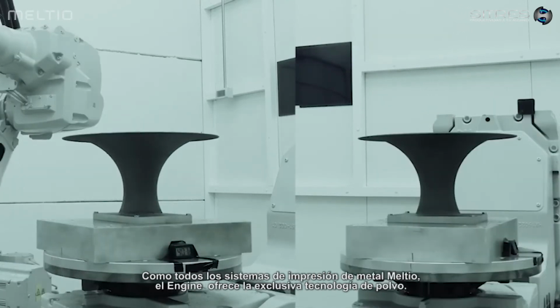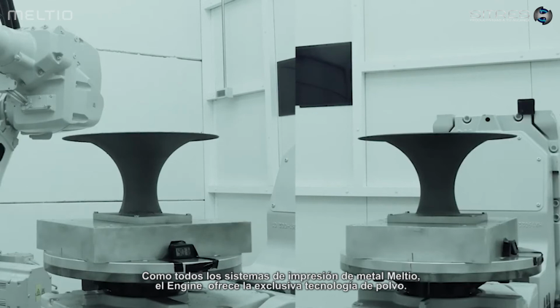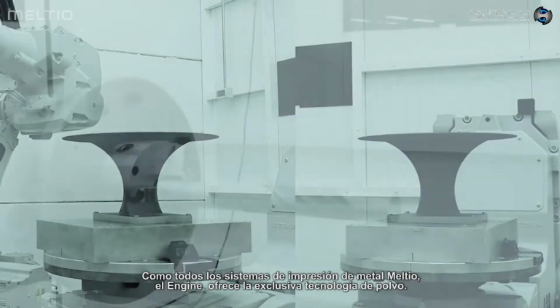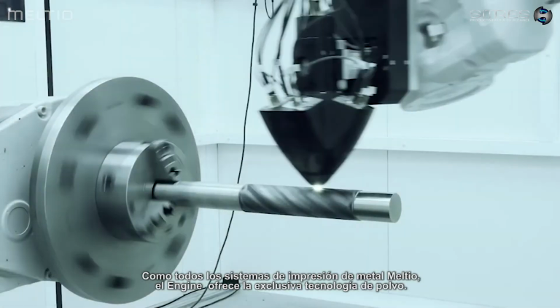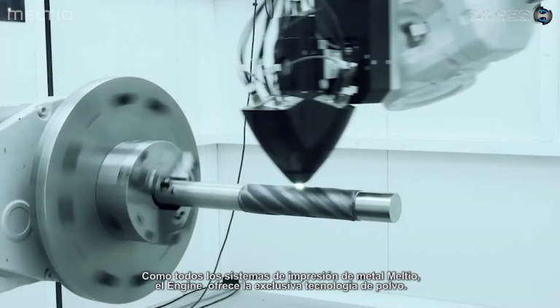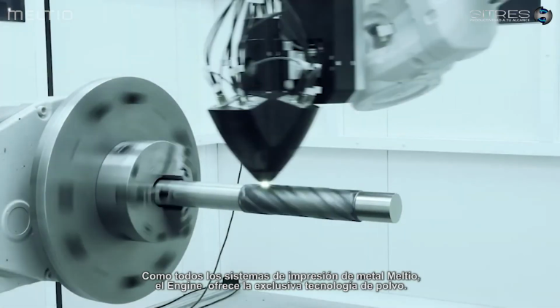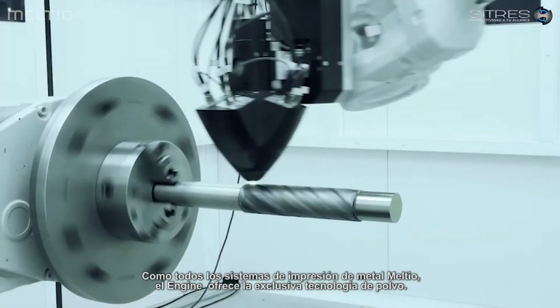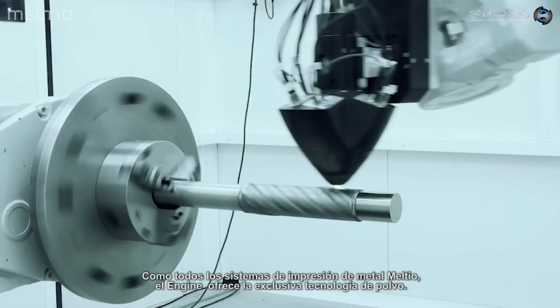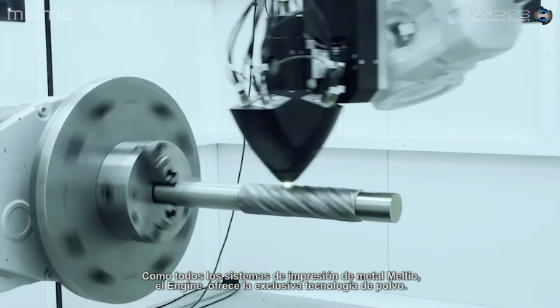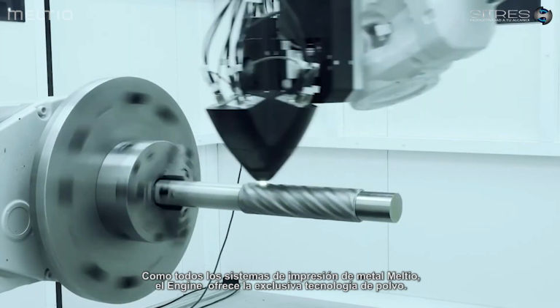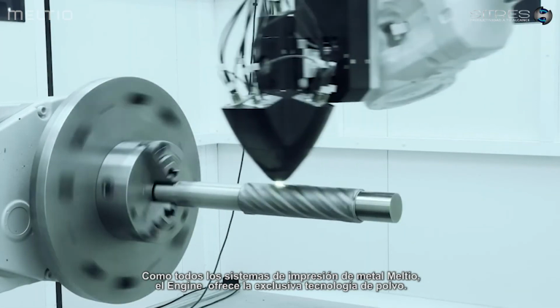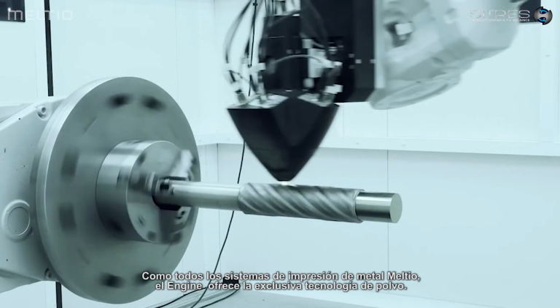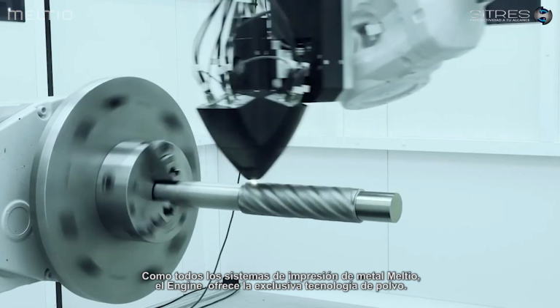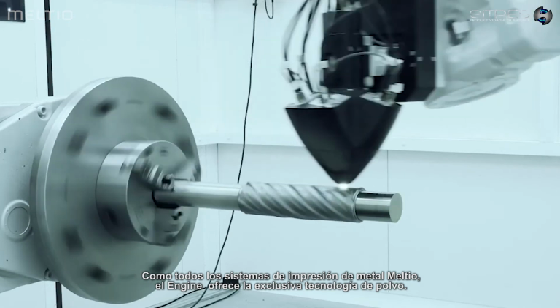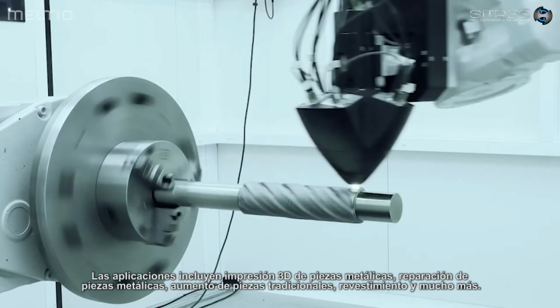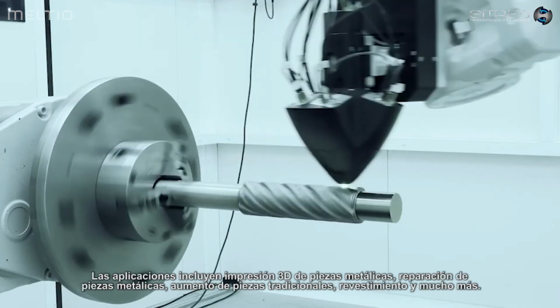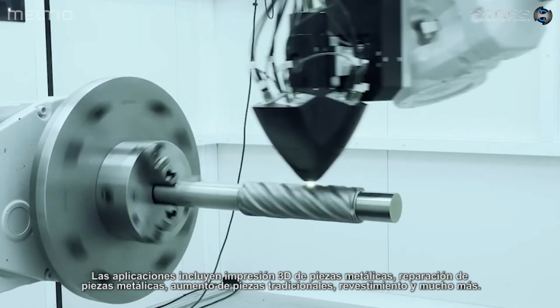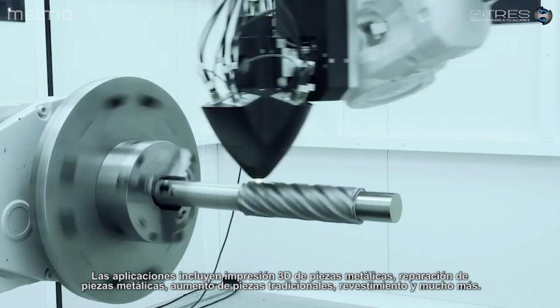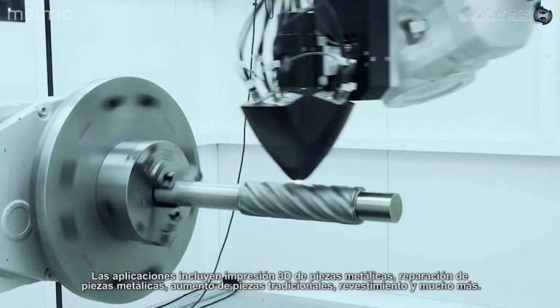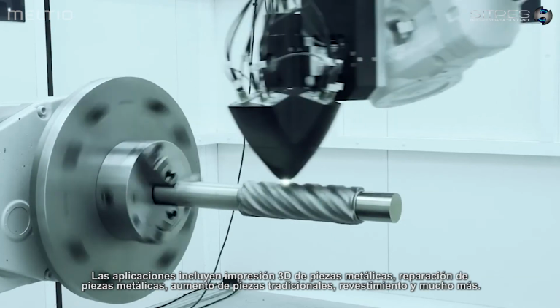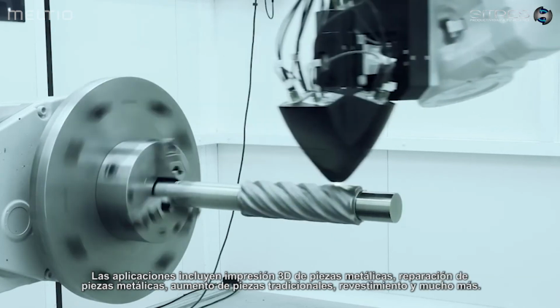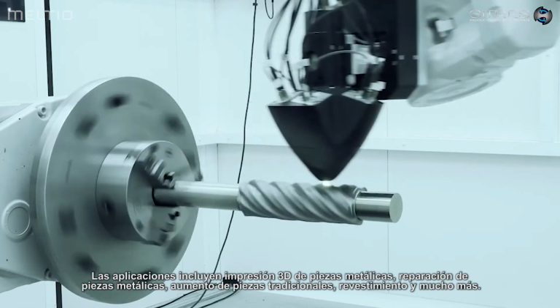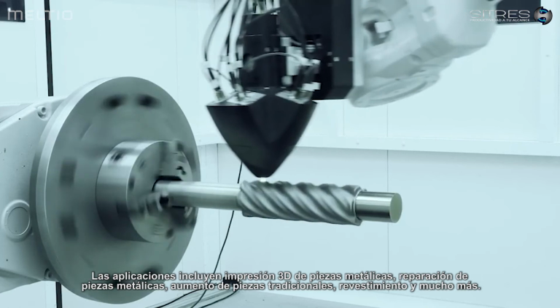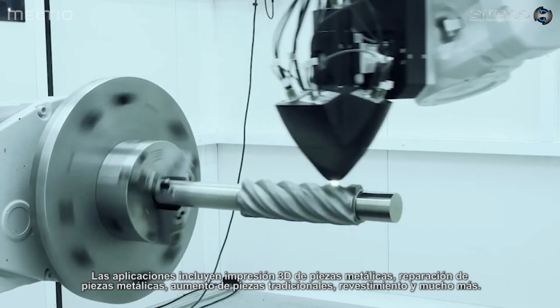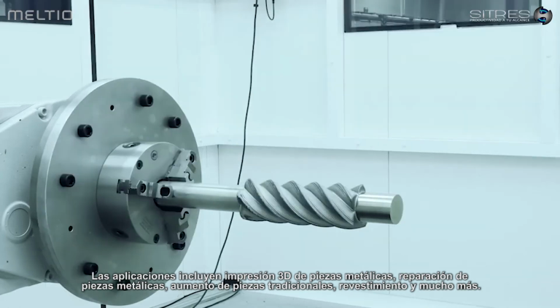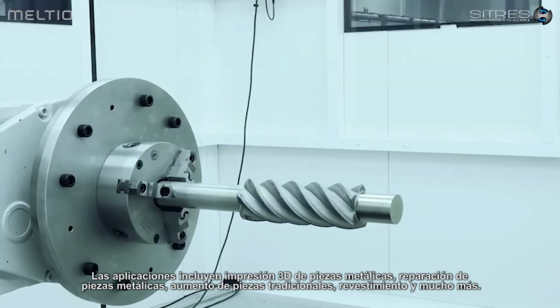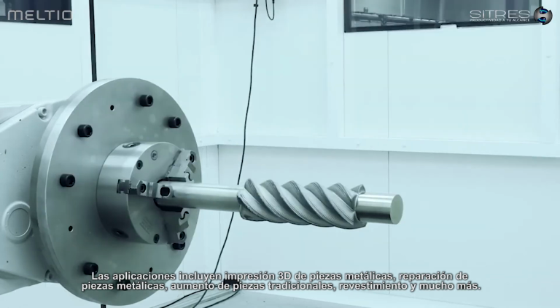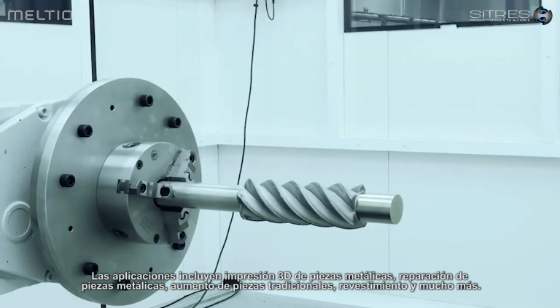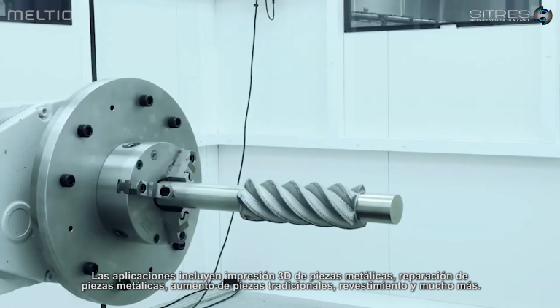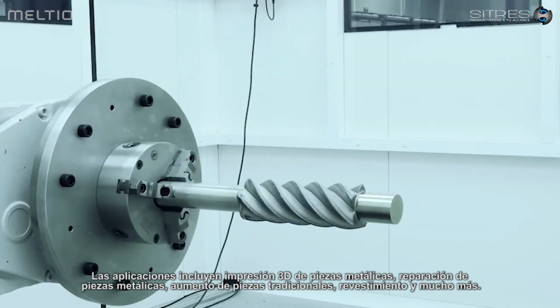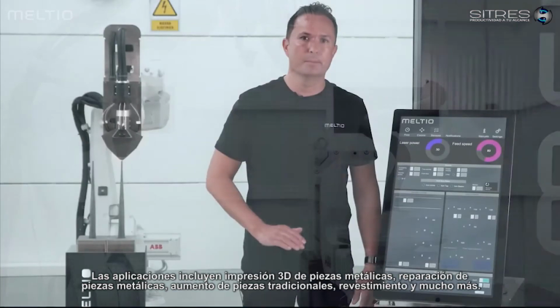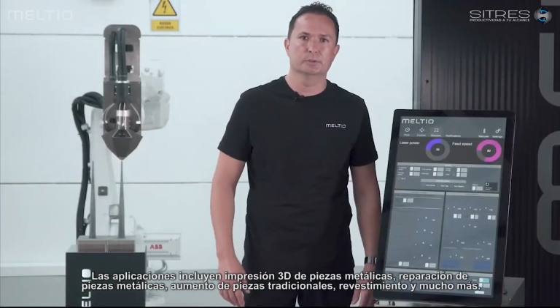Like all Melteo metal printing systems, the engine offers the unique Melteo wire plus powder technology. Applications include 3D printing of metal parts, repairing metal parts, augmentation of traditional parts, cladding, and much more.